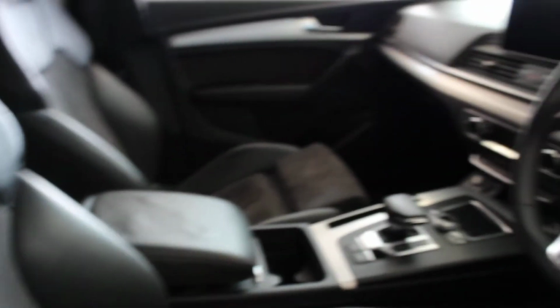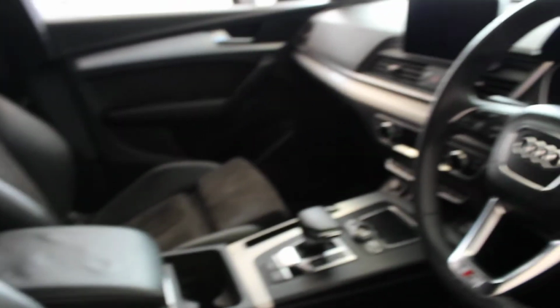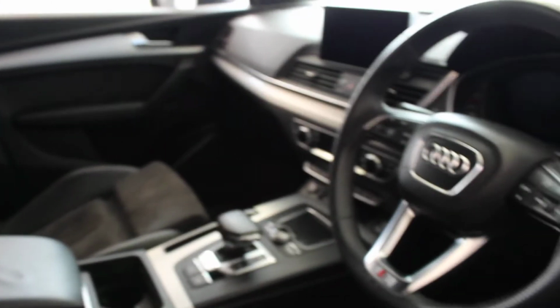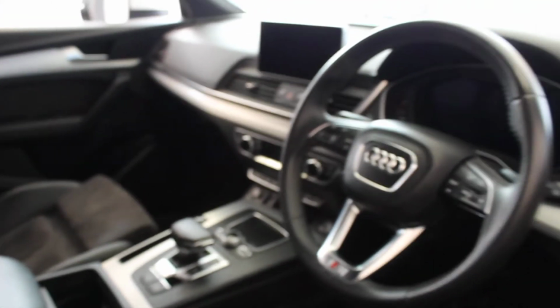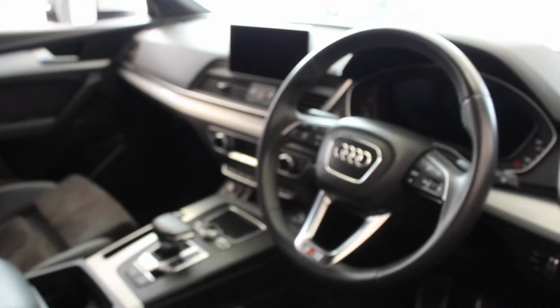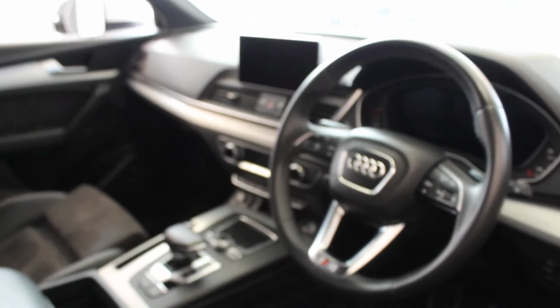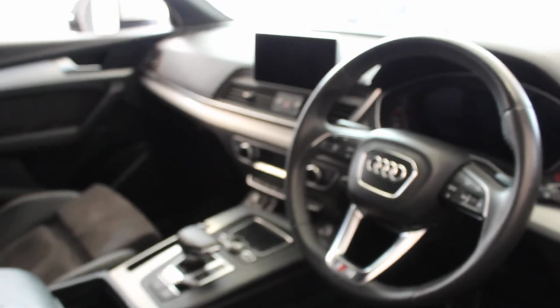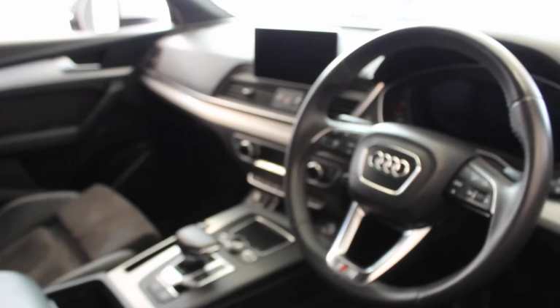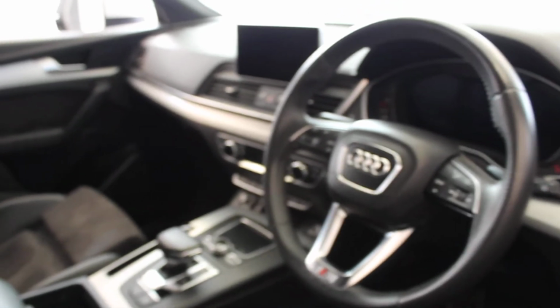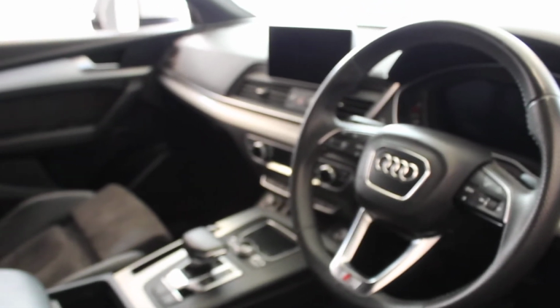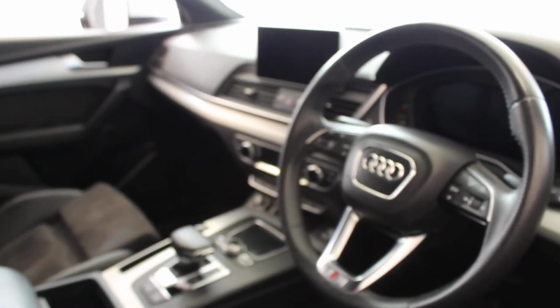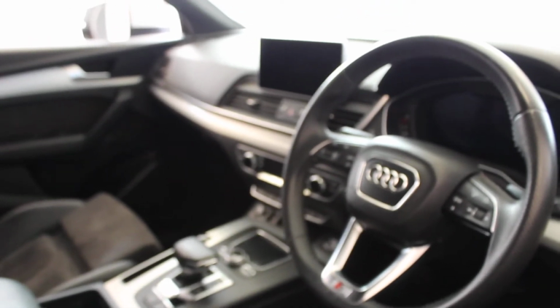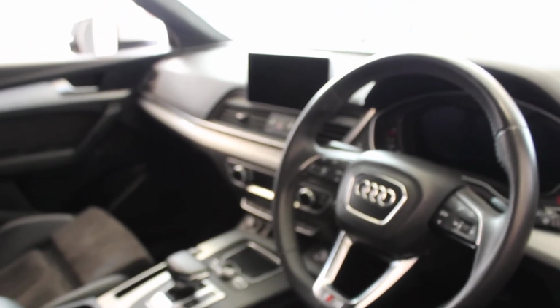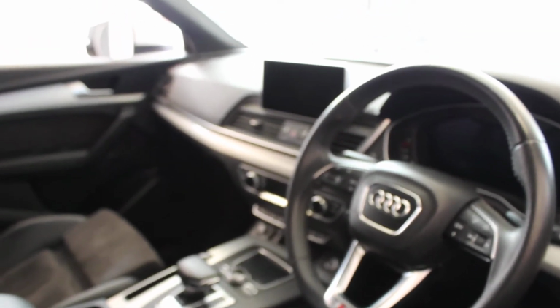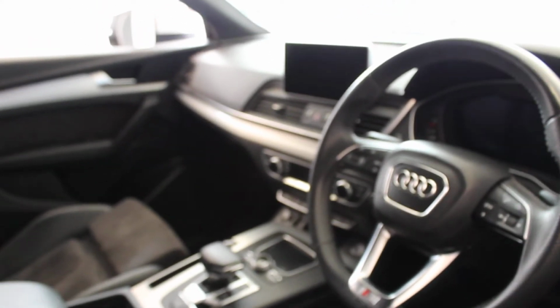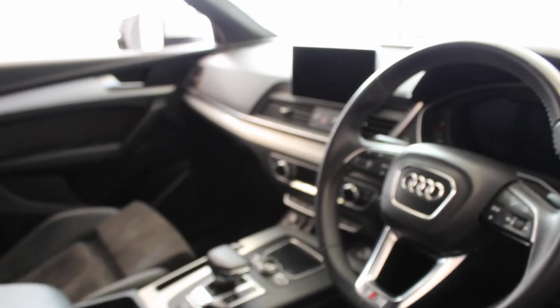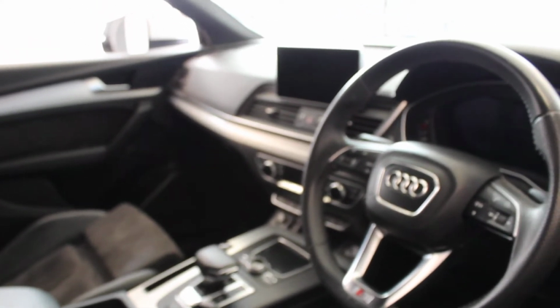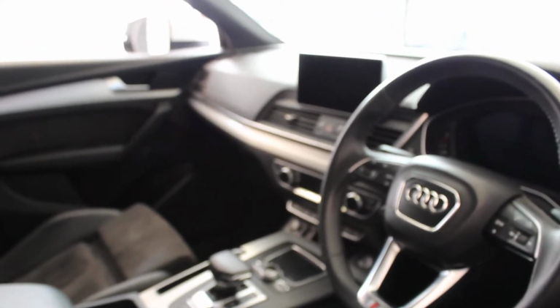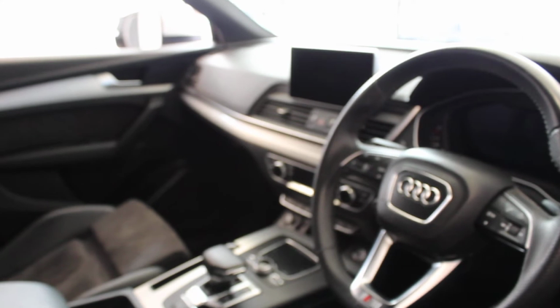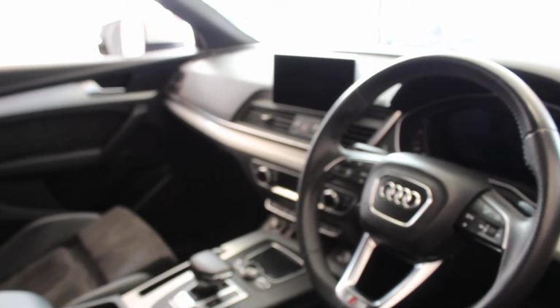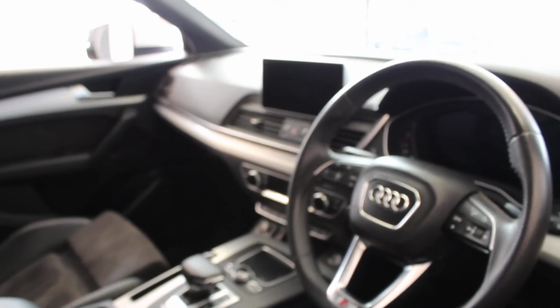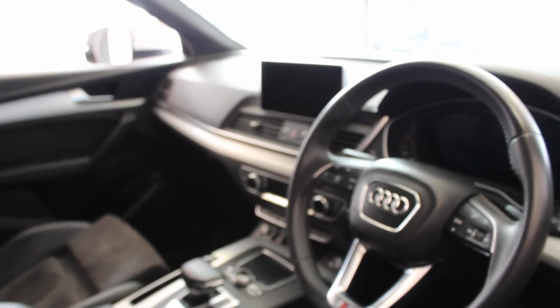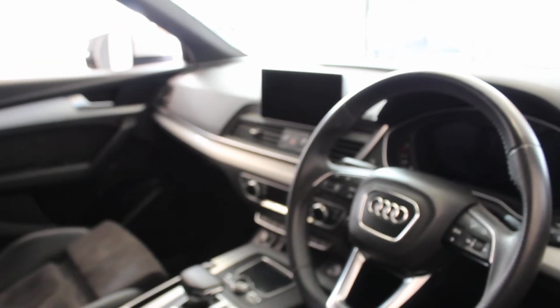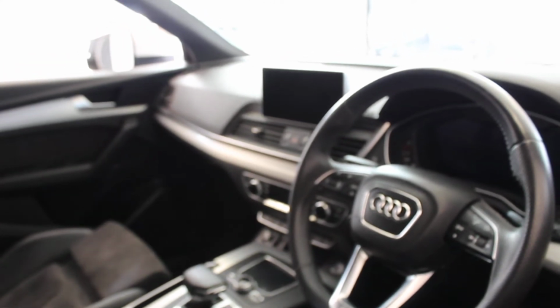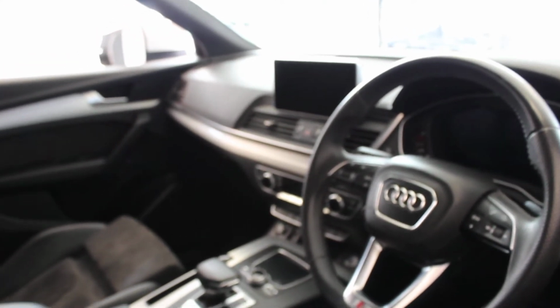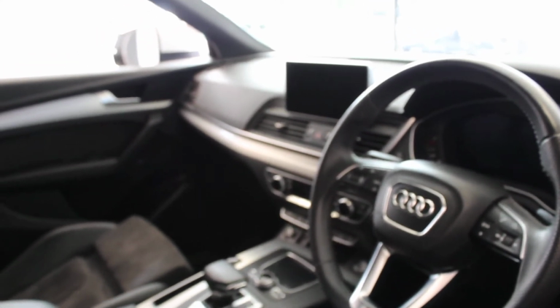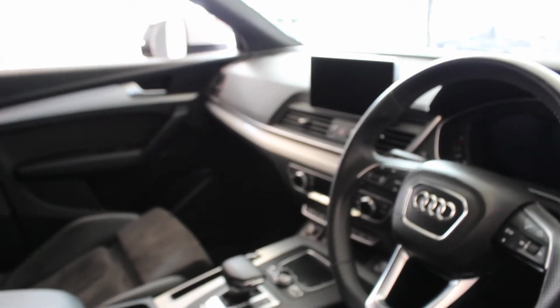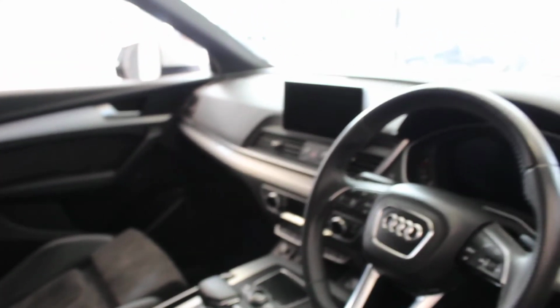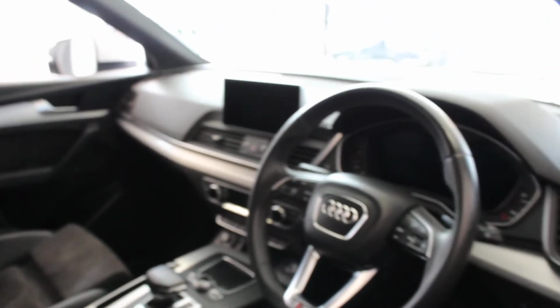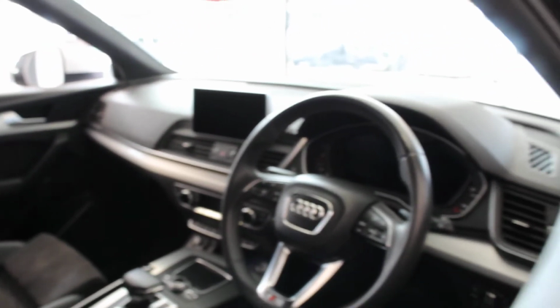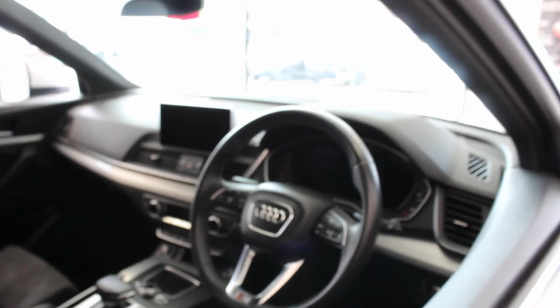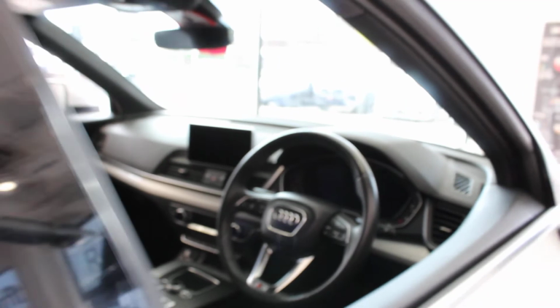This car comes with the full Audi Virtual Cockpit technology package, which includes the MMI Plus and the wireless charging for your mobile phone.